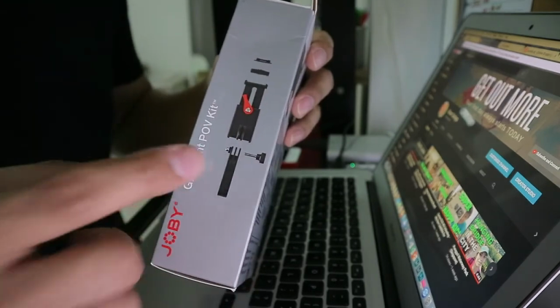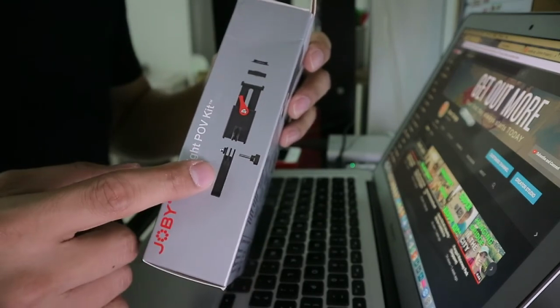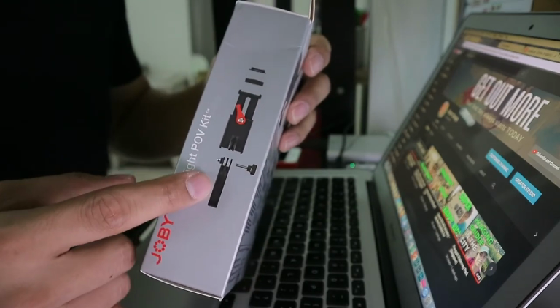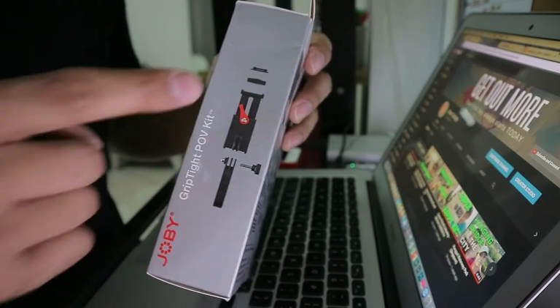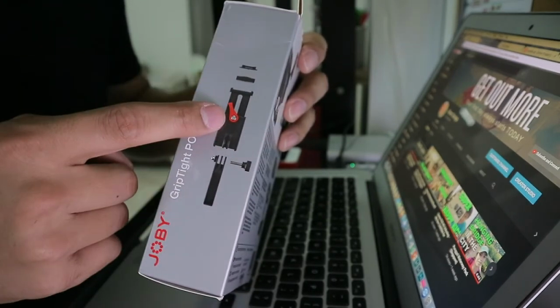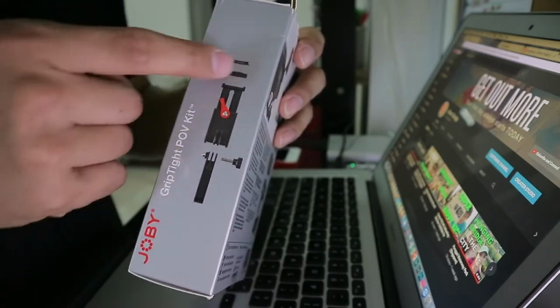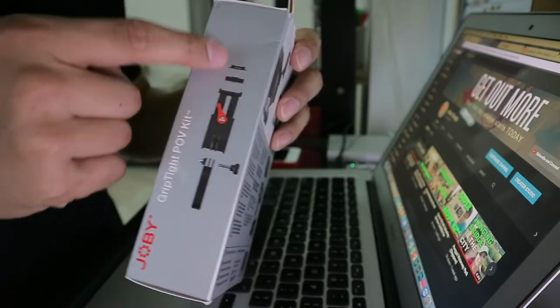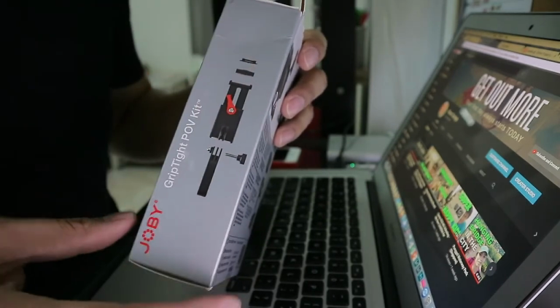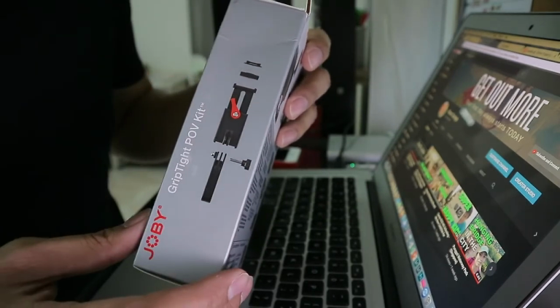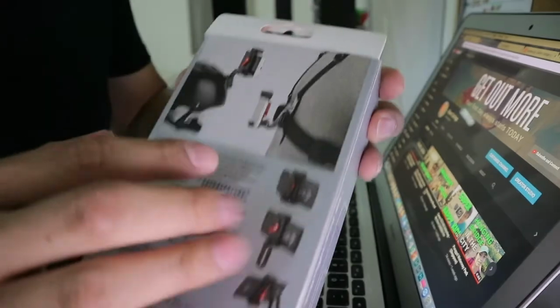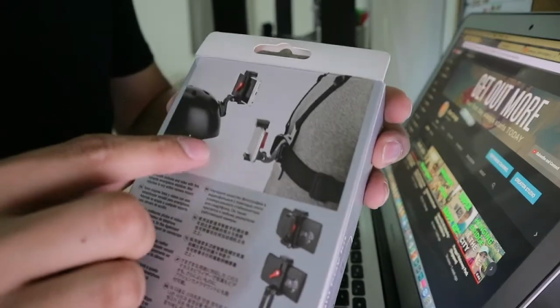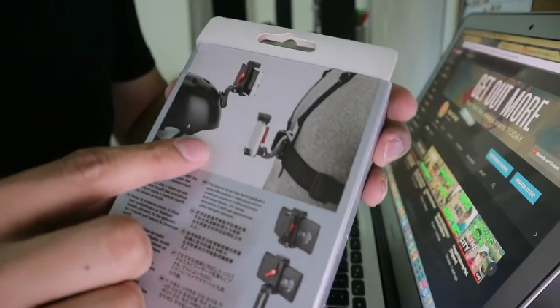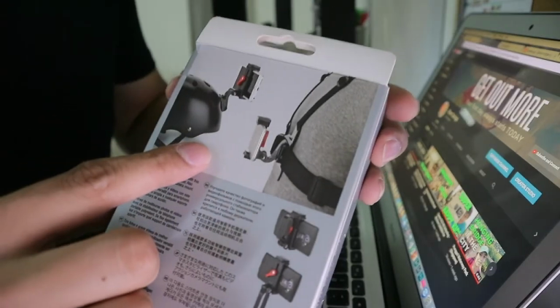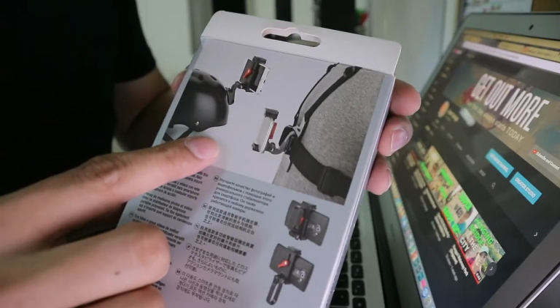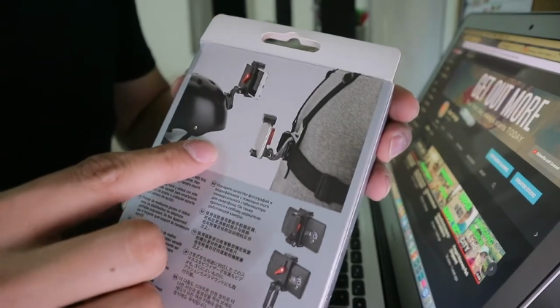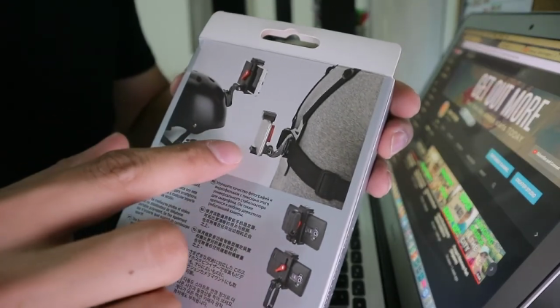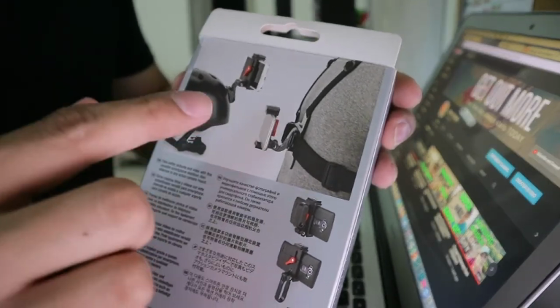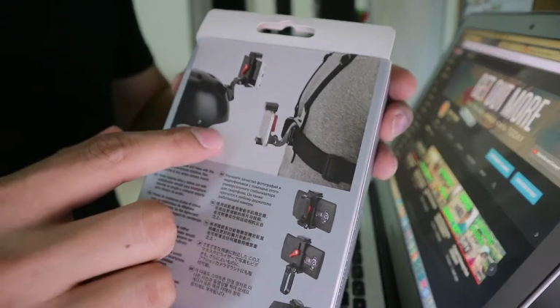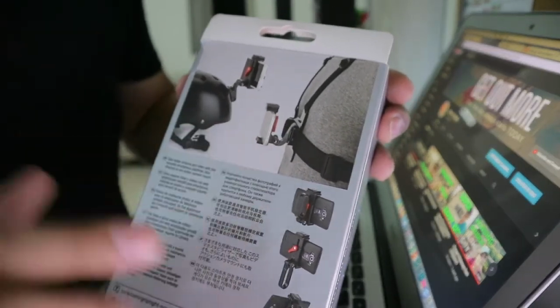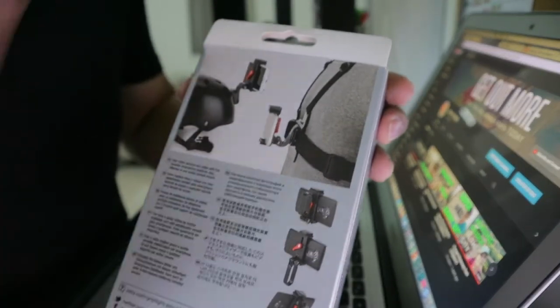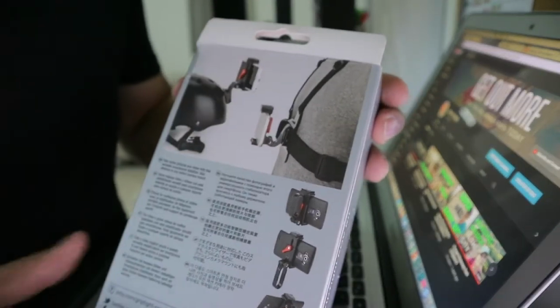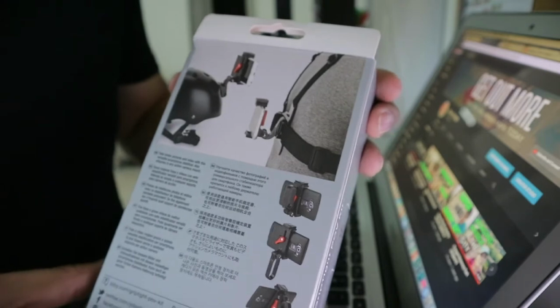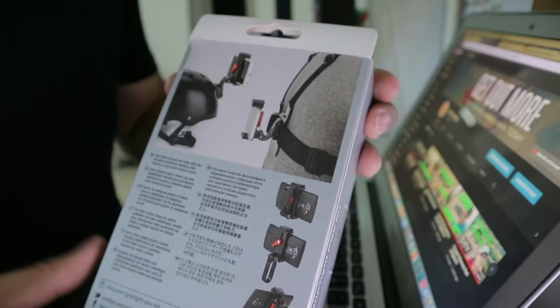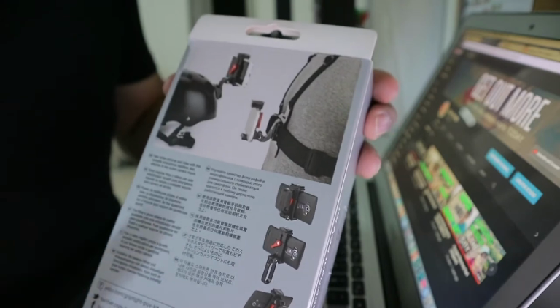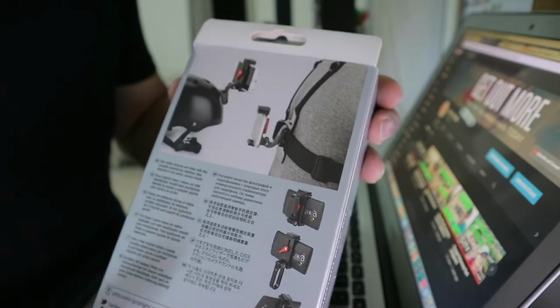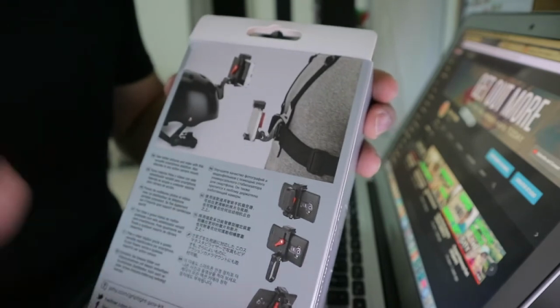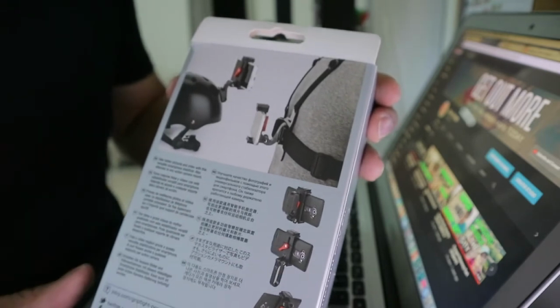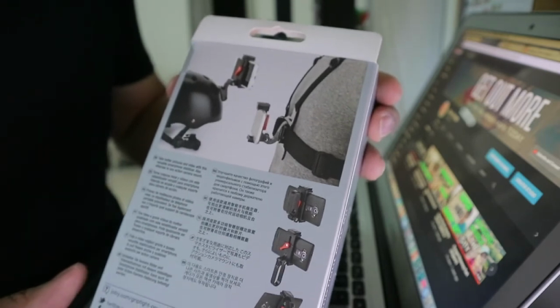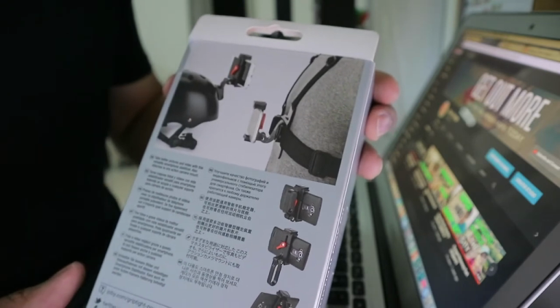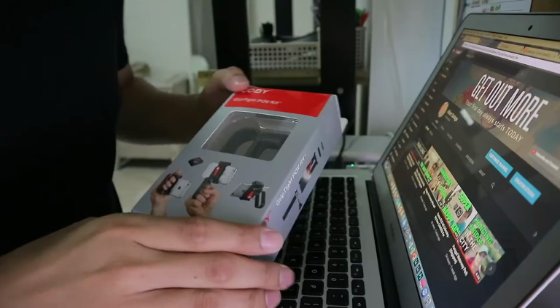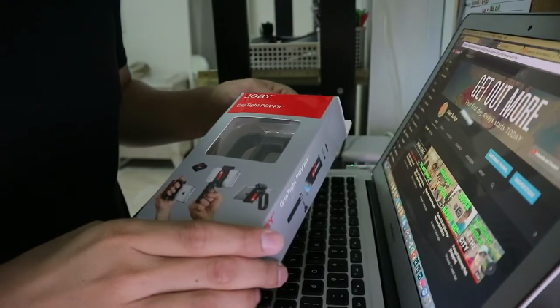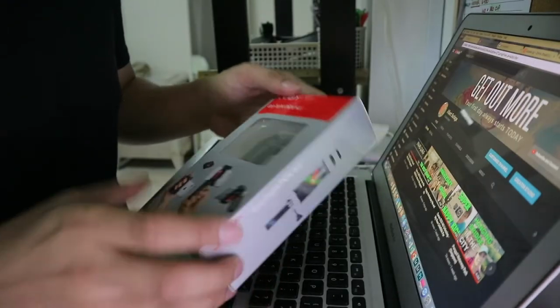It's detachable — the actual grip — and you can put some attachments into it. So that's the main reason why I like this grip, and you cannot find this feature in any other grip, only with this Joby Grip Type POV kit. So now let's open the box.